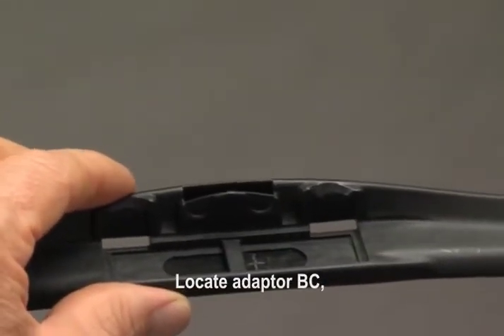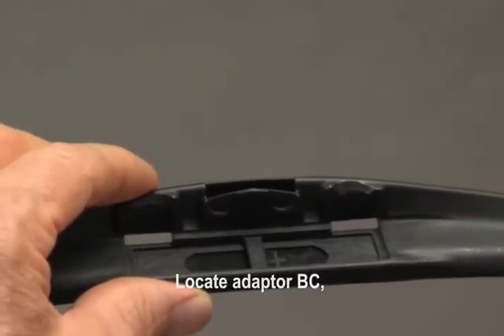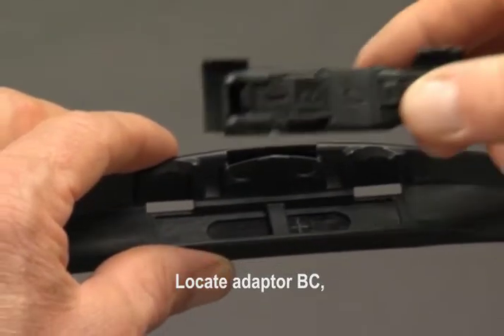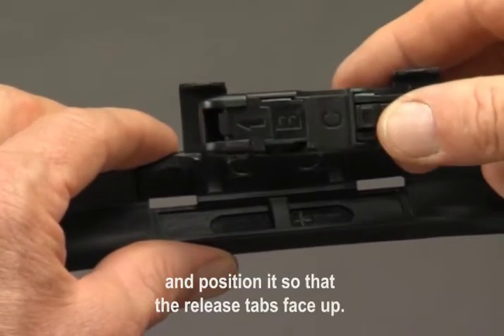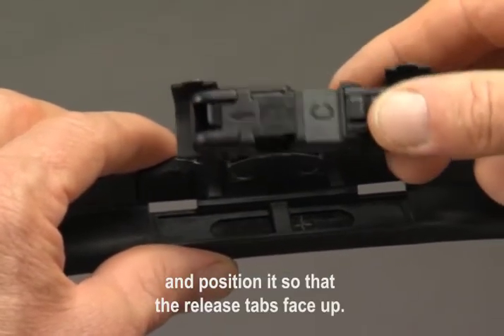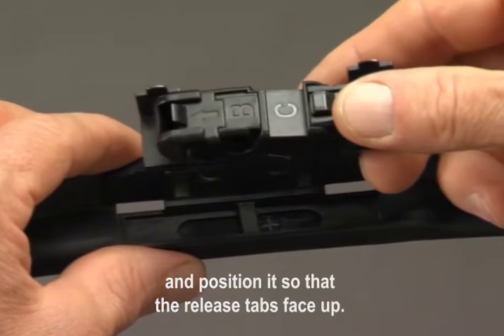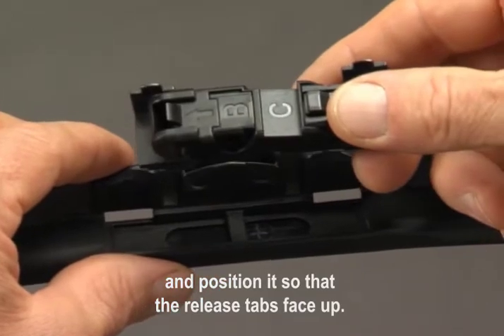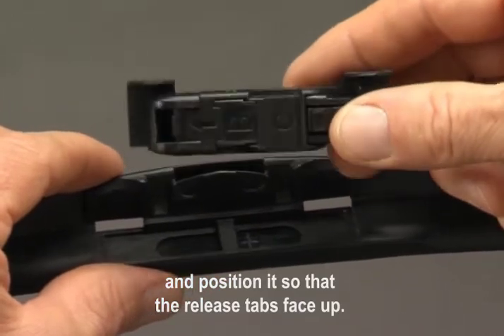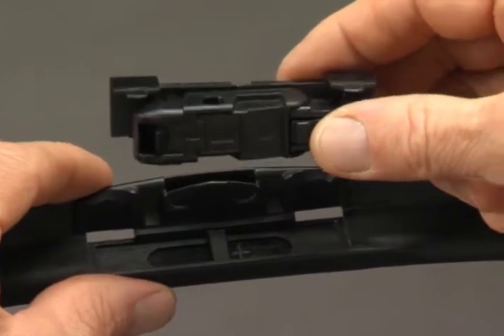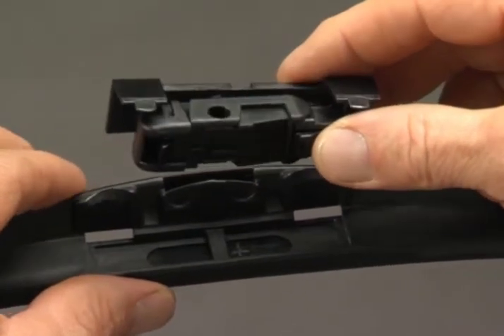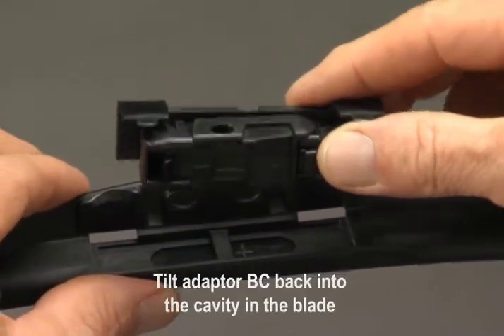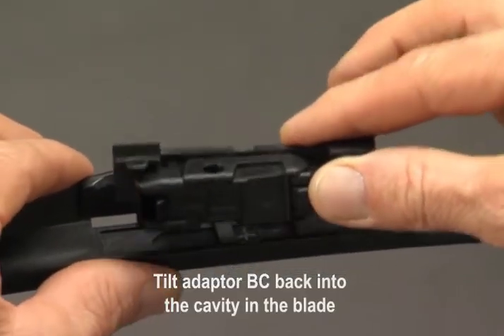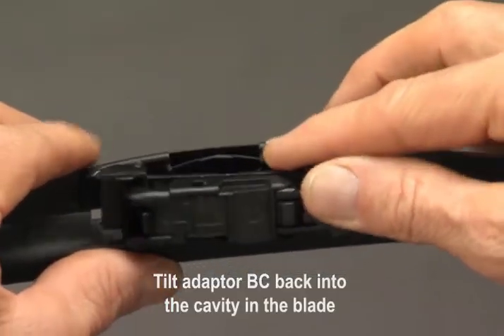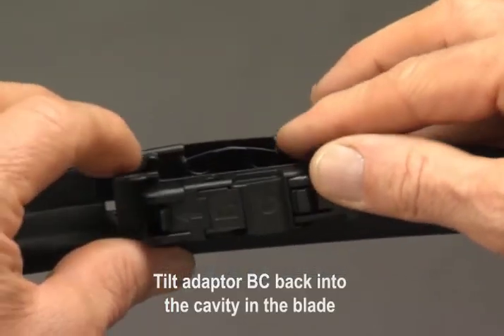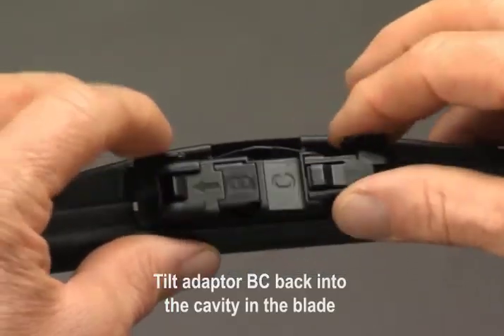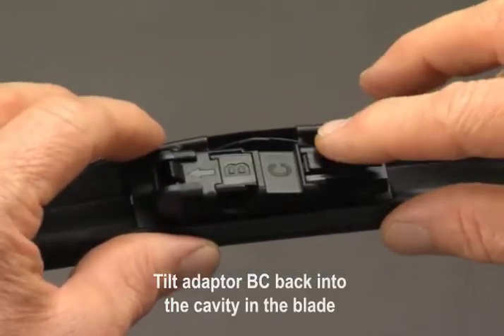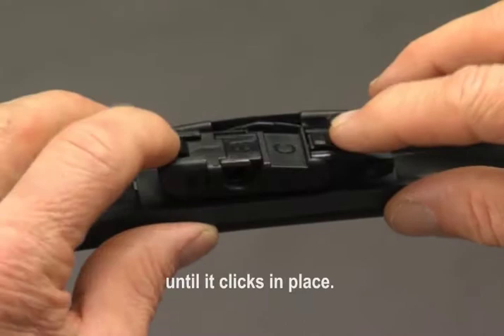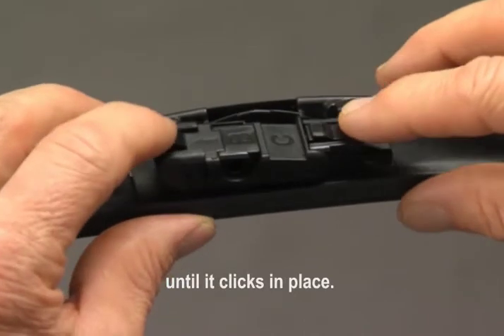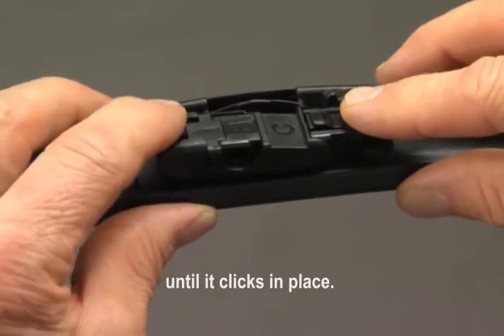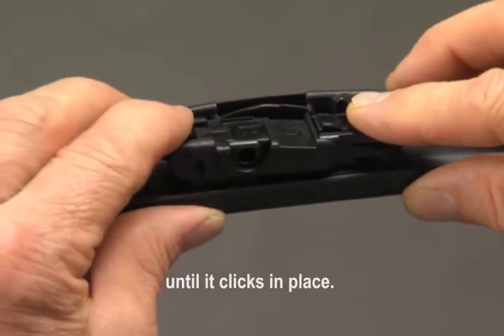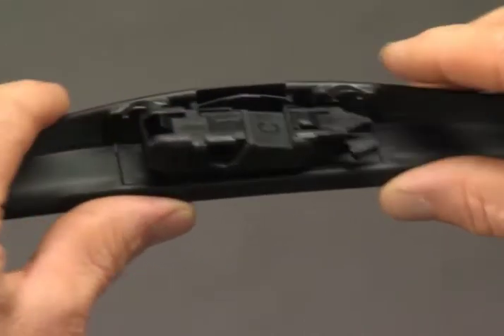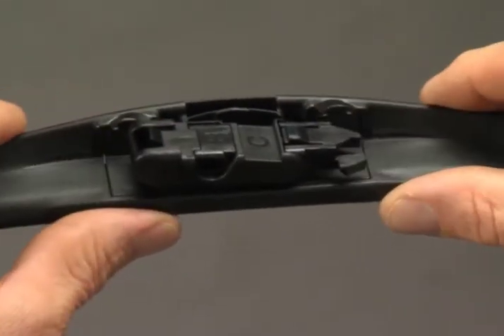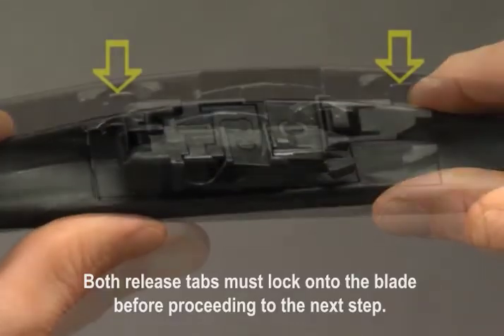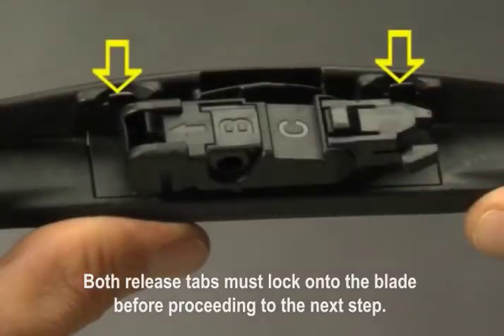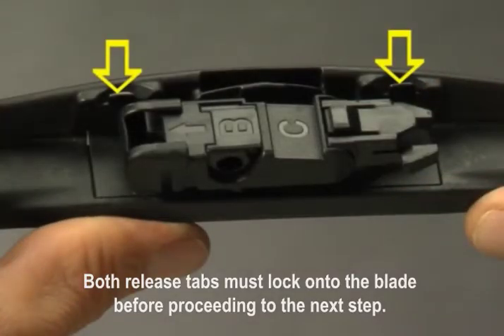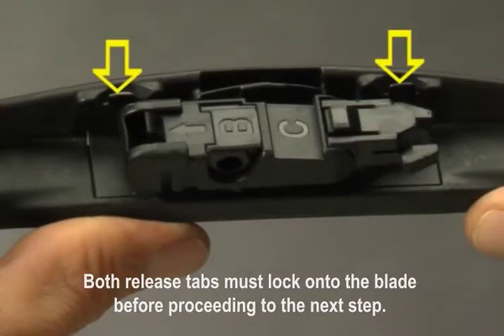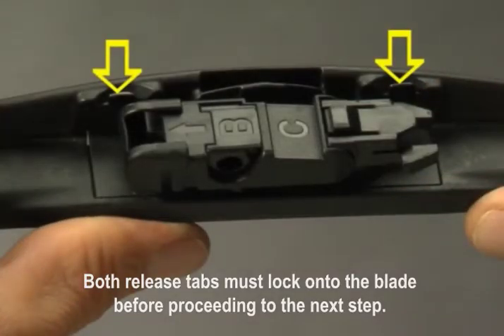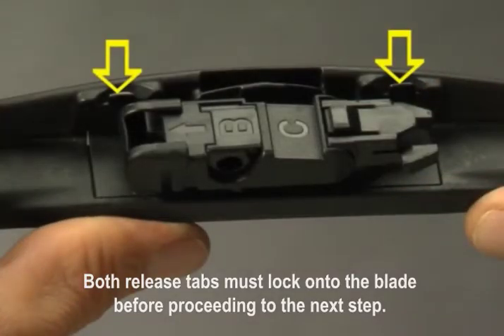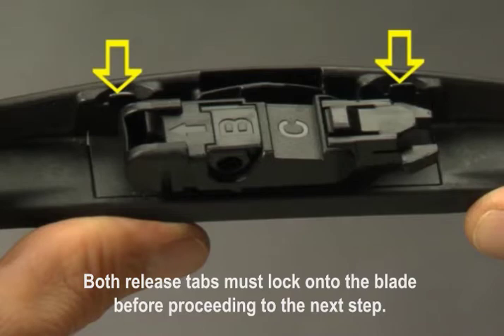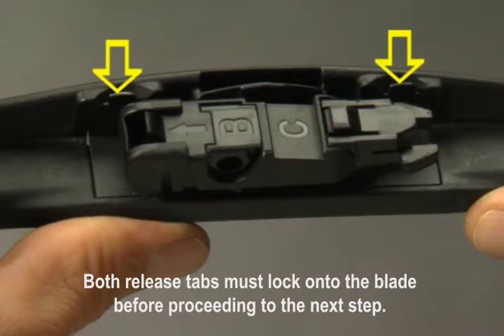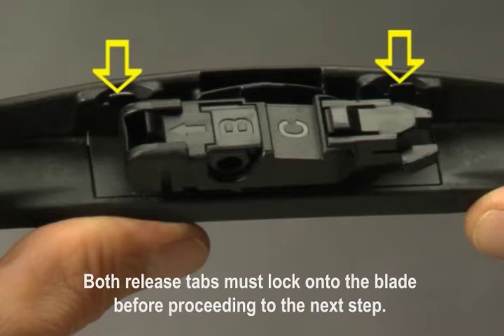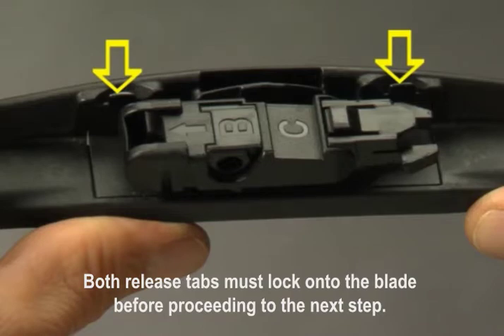Locate adapter BC and position it so that the release tabs face up. Tilt adapter BC back into the cavity in the blade until it clicks in place. Both release tabs must lock onto the blade before proceeding to the next step.